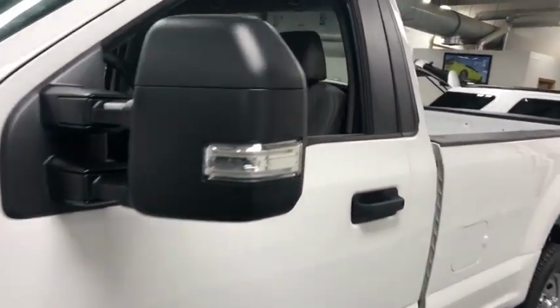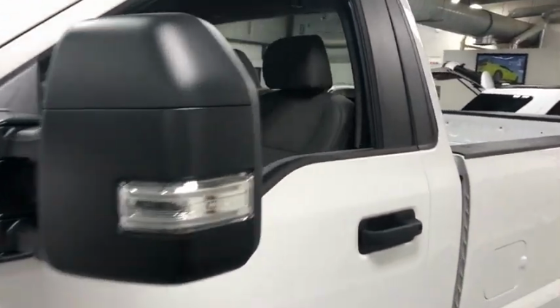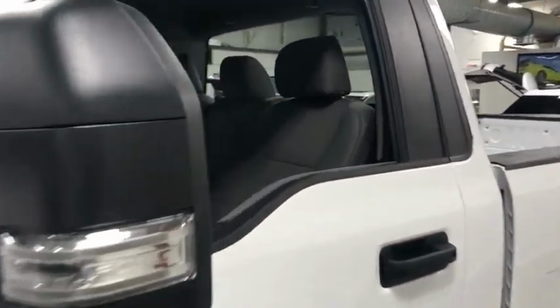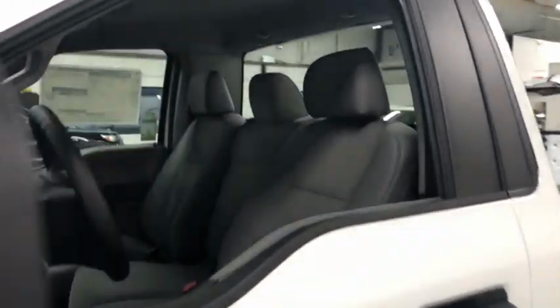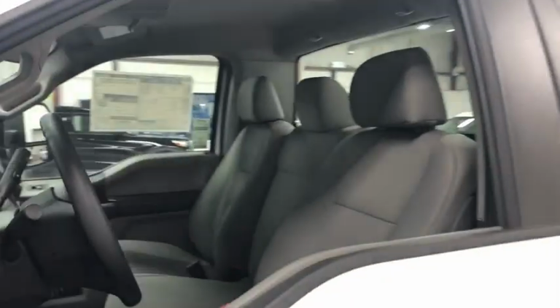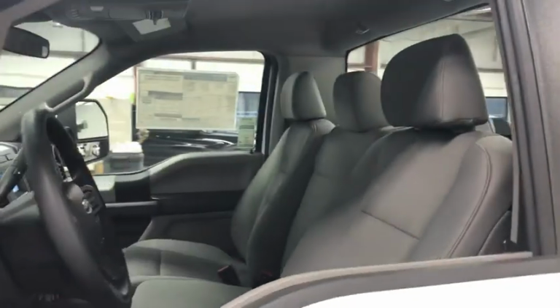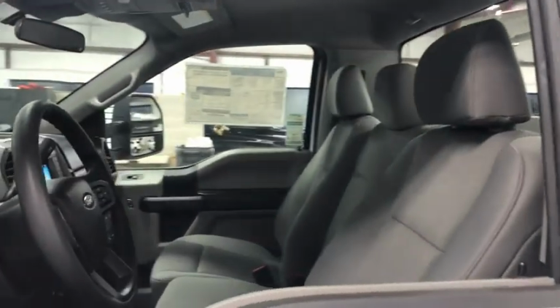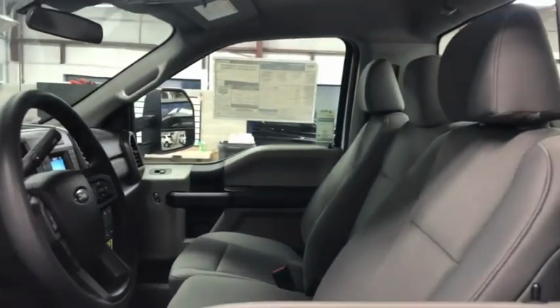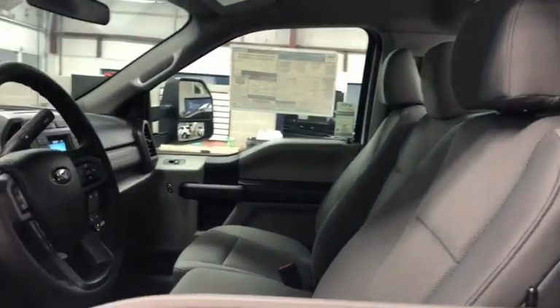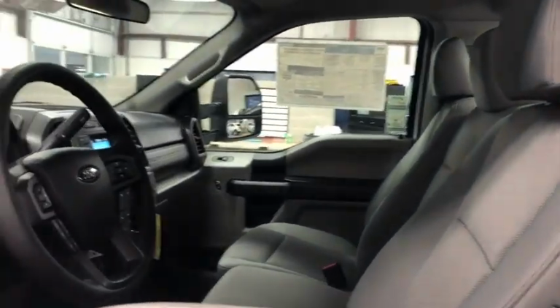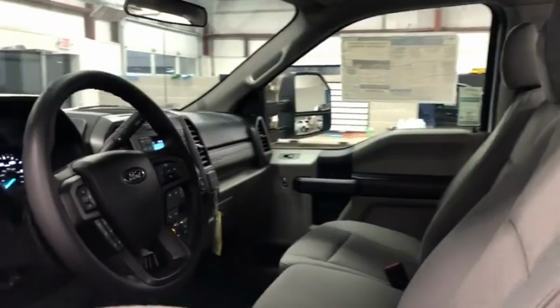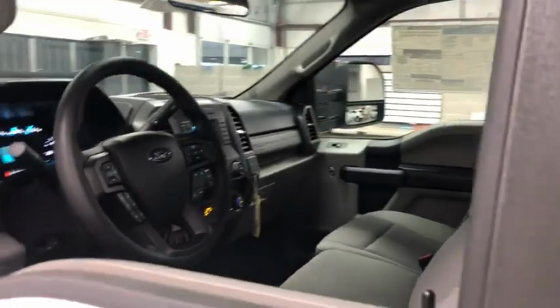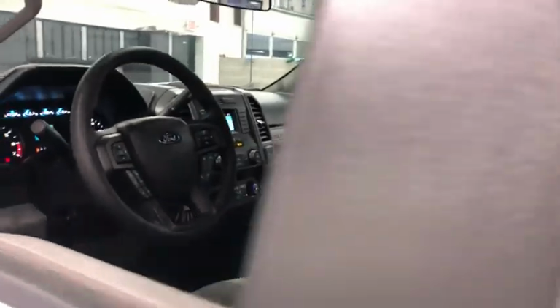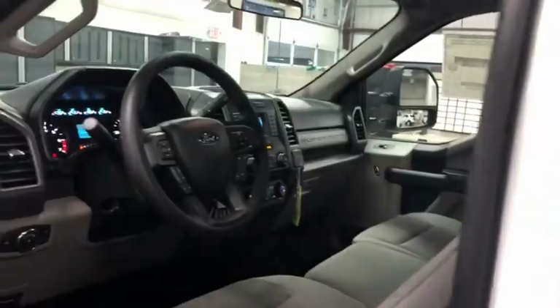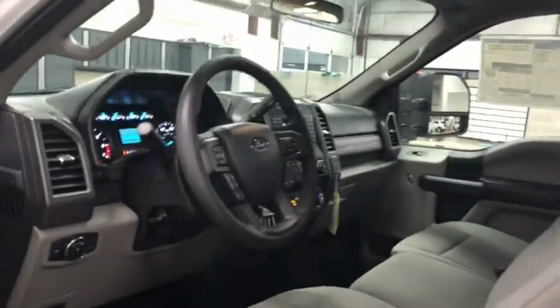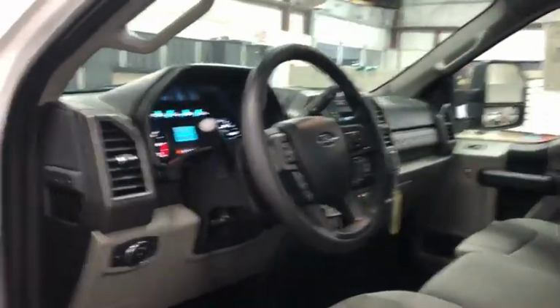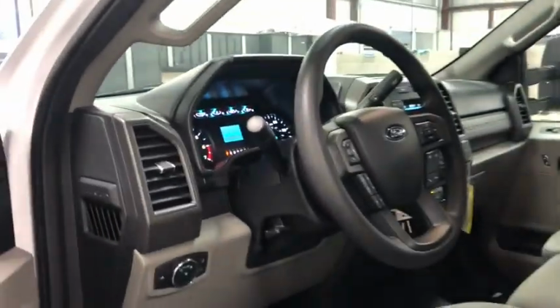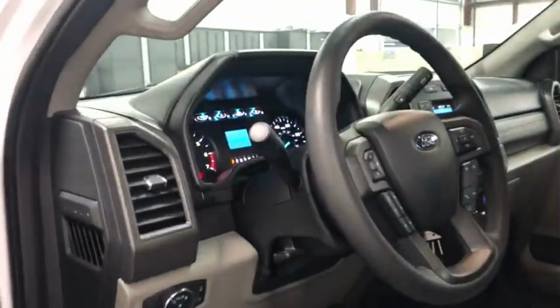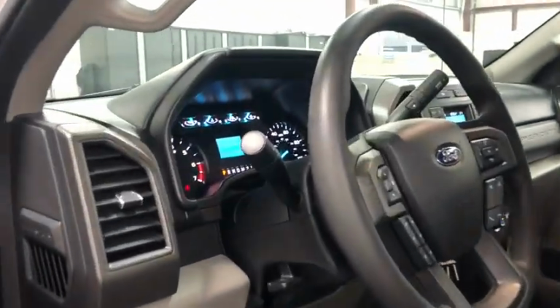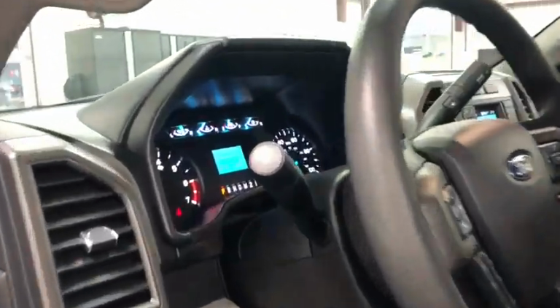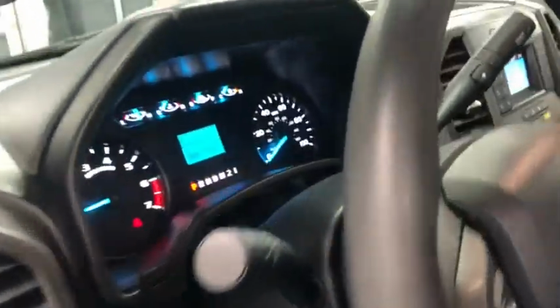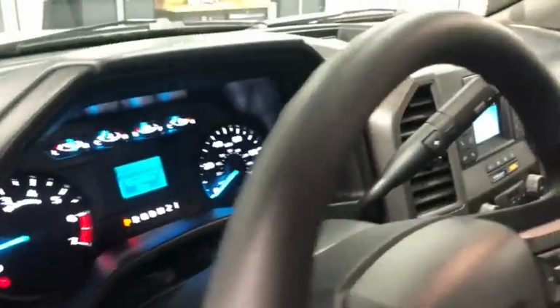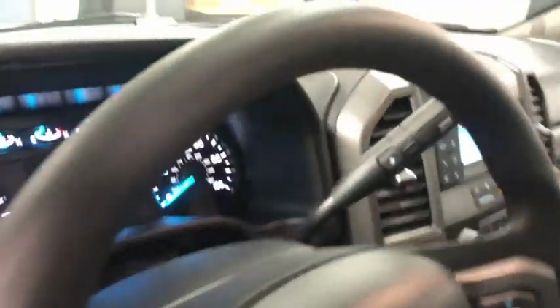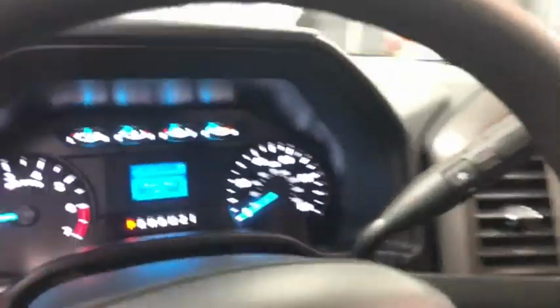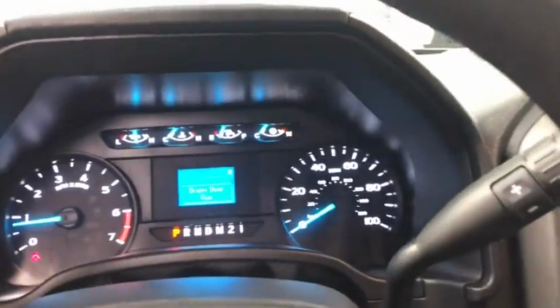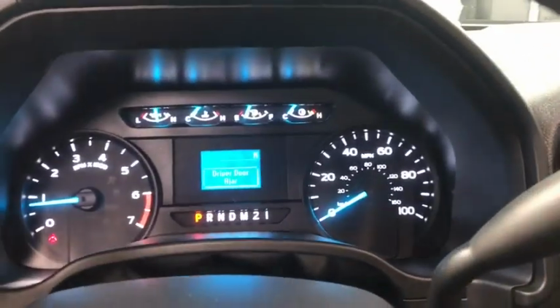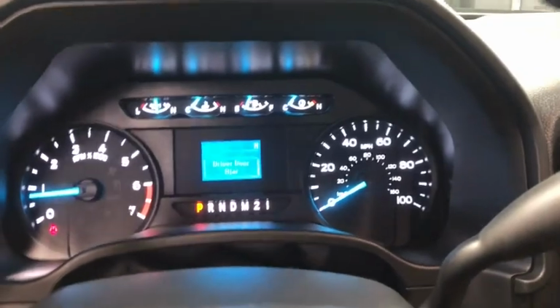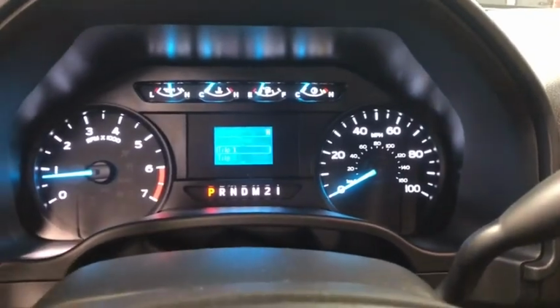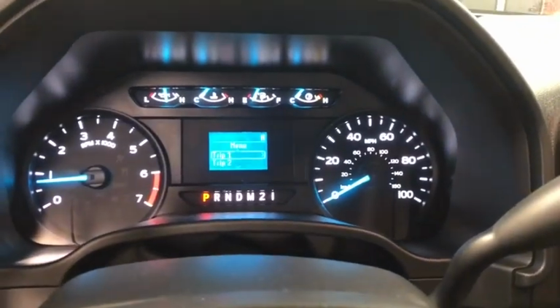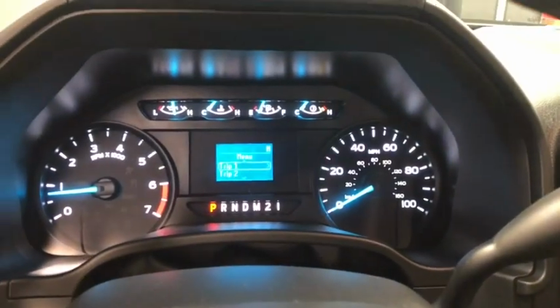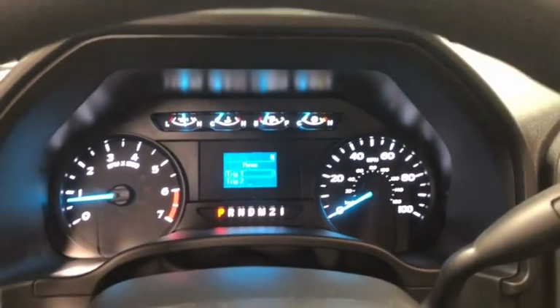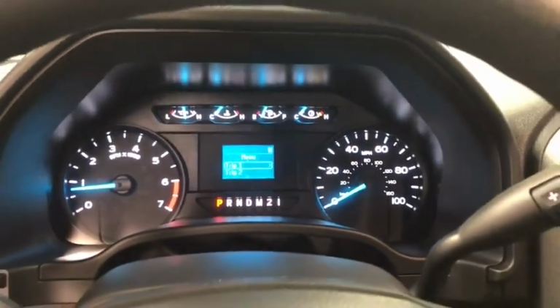Trip computer, compass, electronic stability control, brake assist, tachometer, steering wheel cruise control, front reading lamp, trailer brake controller, tilt steering wheel.